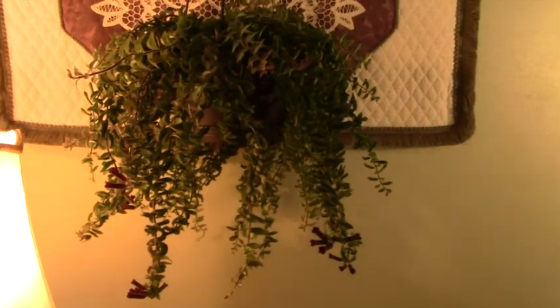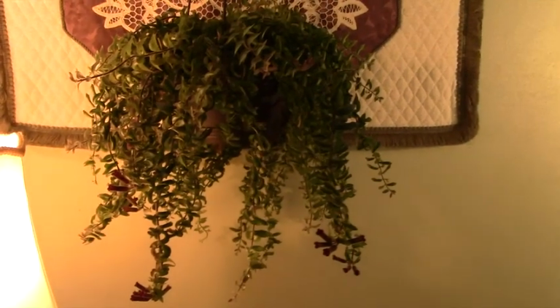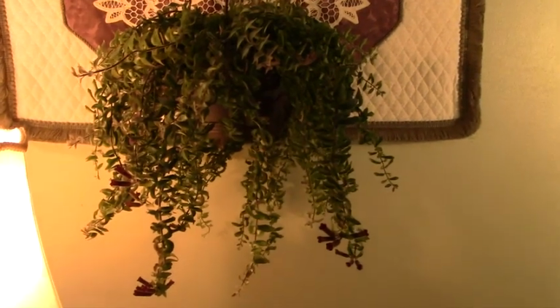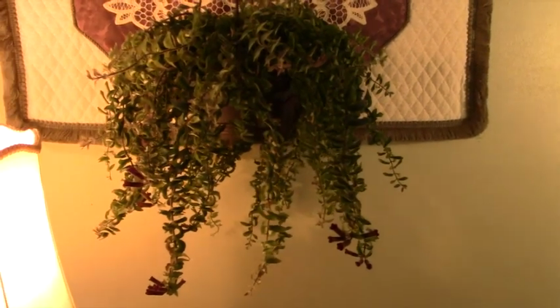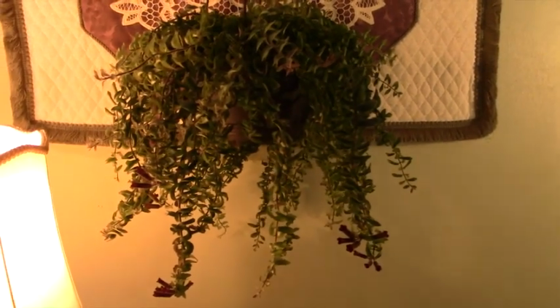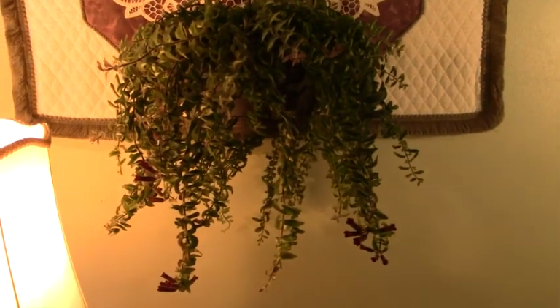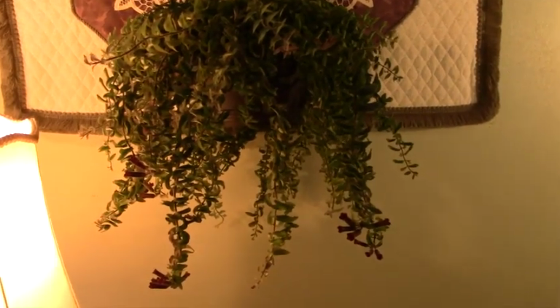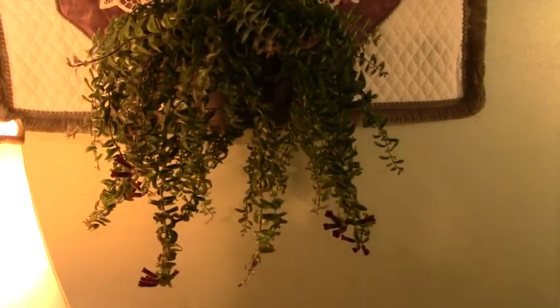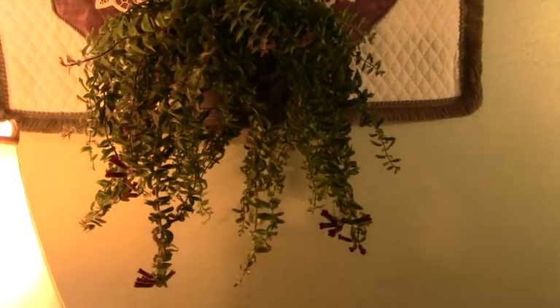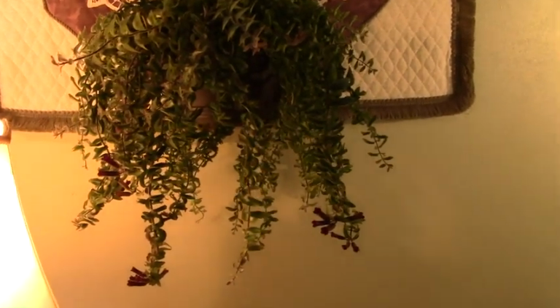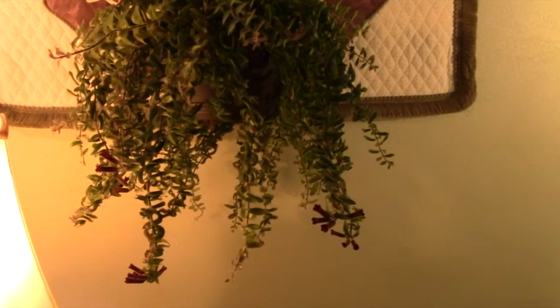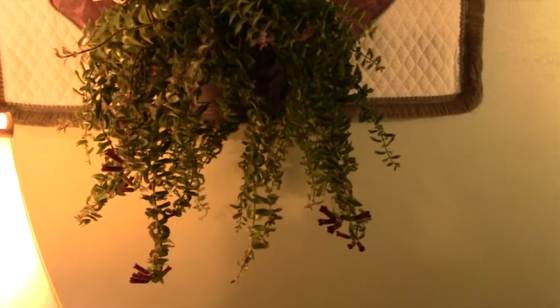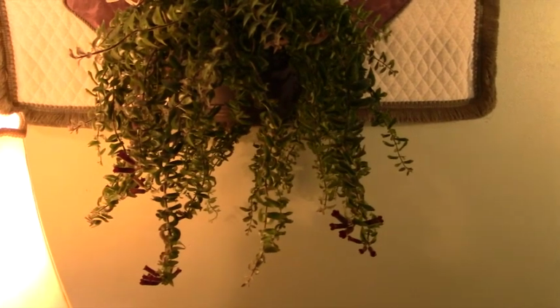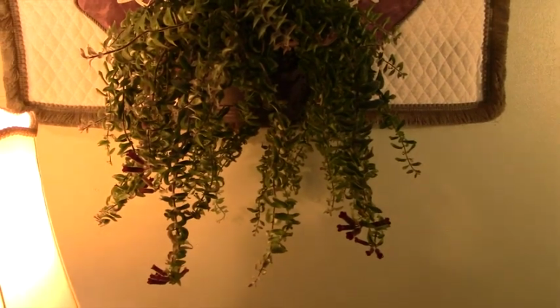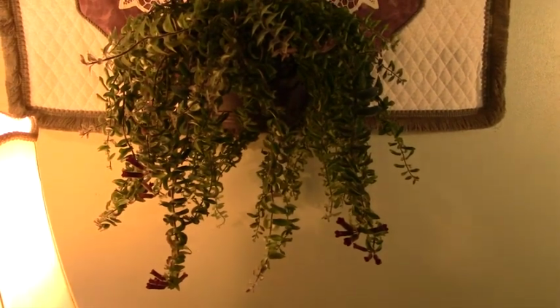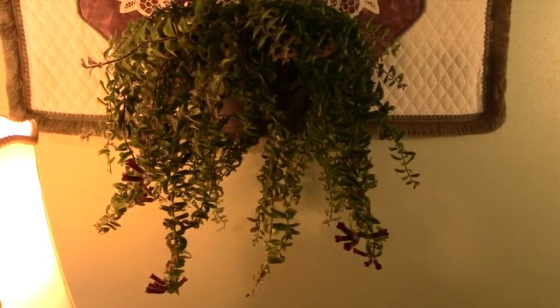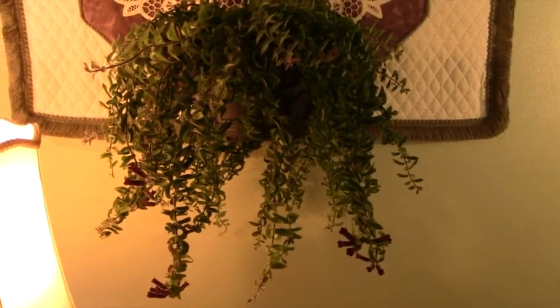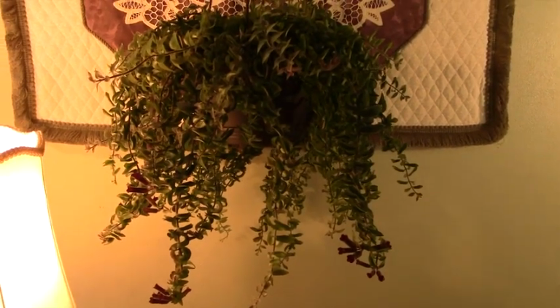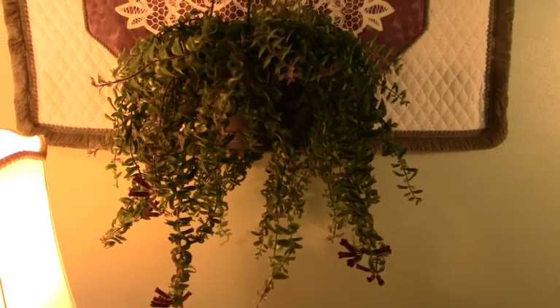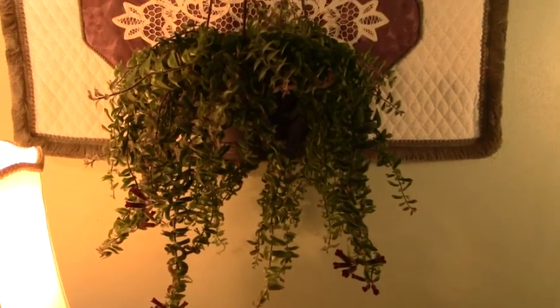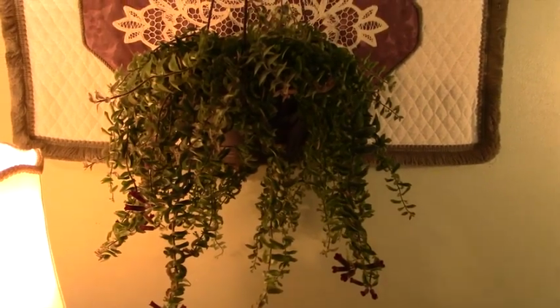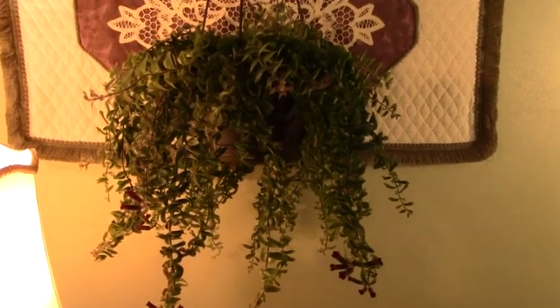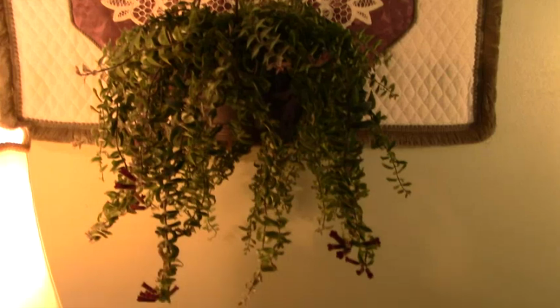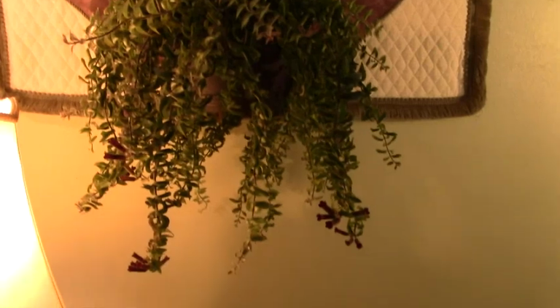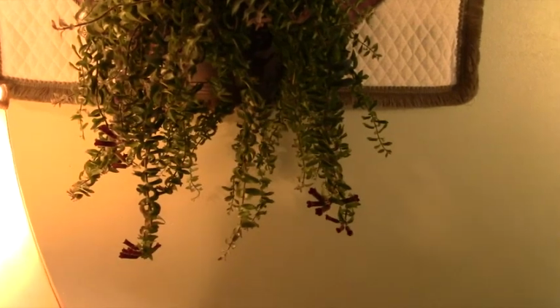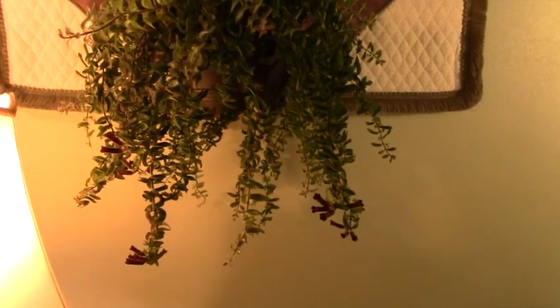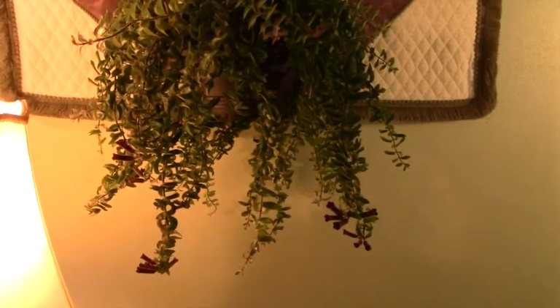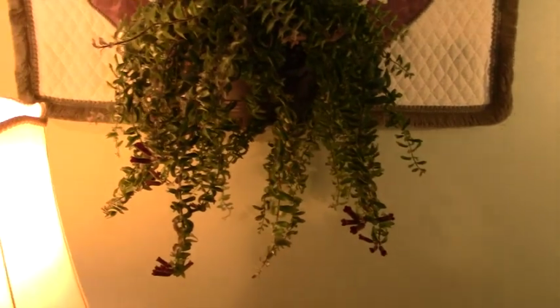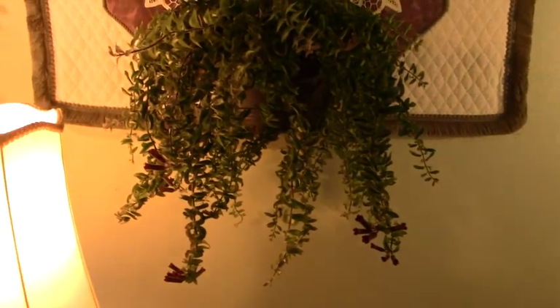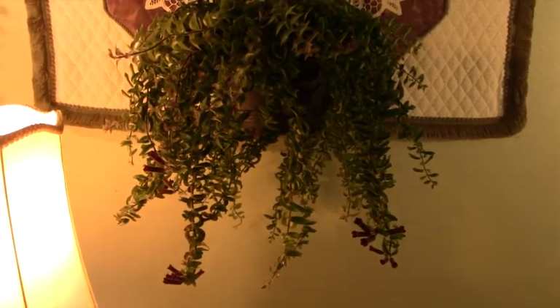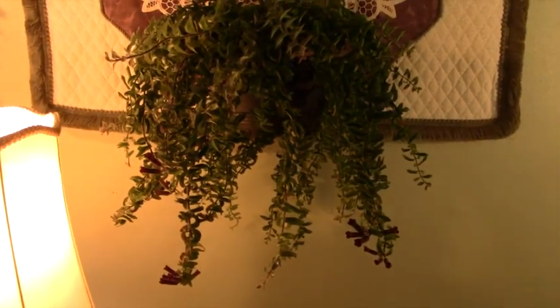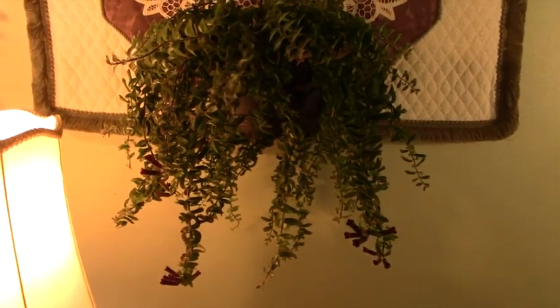Good afternoon everyone, this is Linda with Linda's Zoo Plants for You. I'm bringing you a short video today of something that was really exciting for me, and I thought I'd share it with my plant friends.